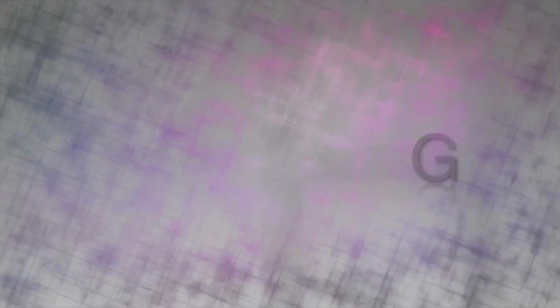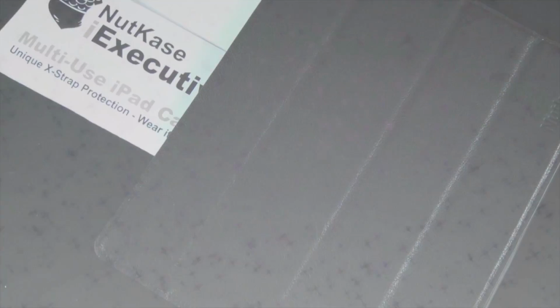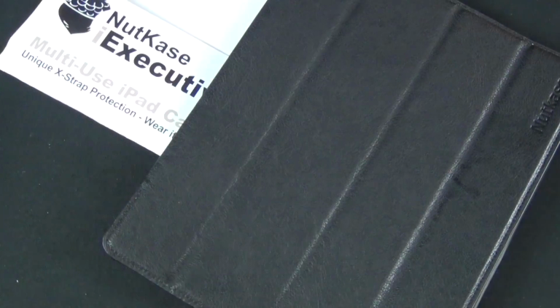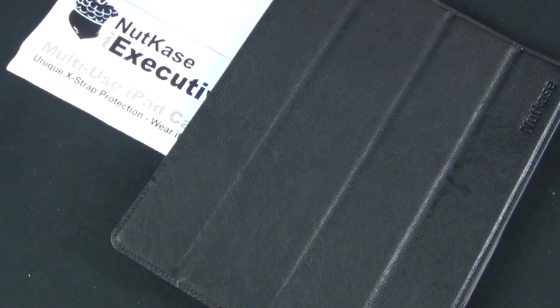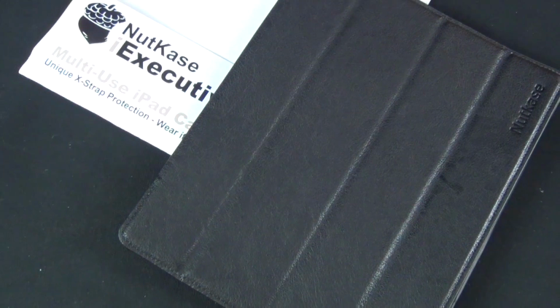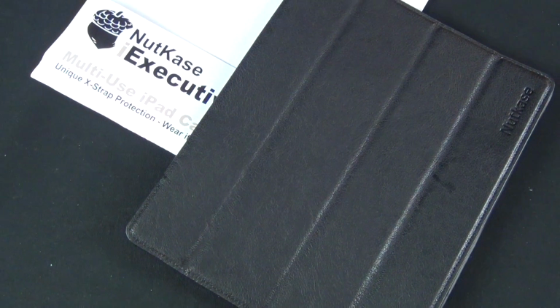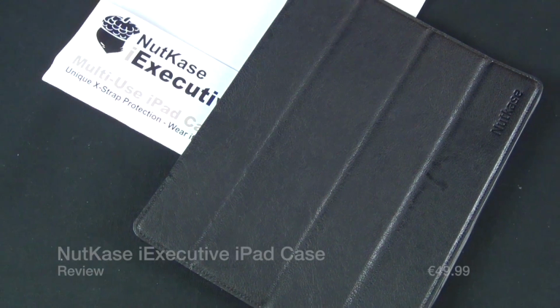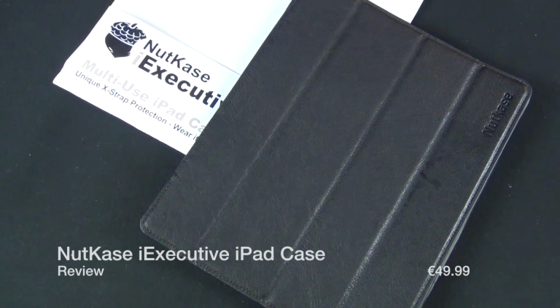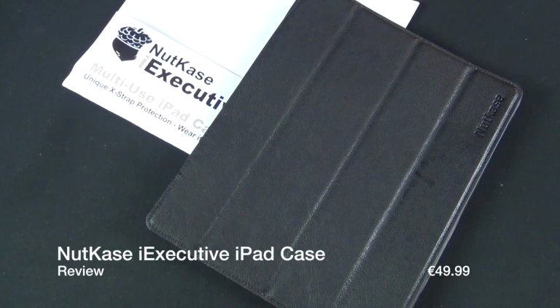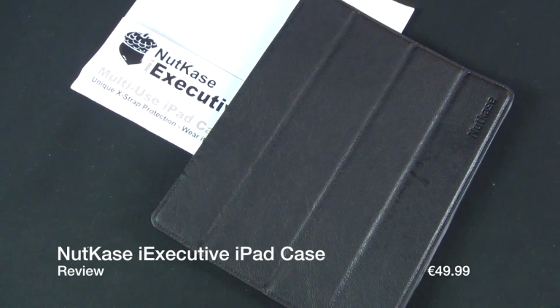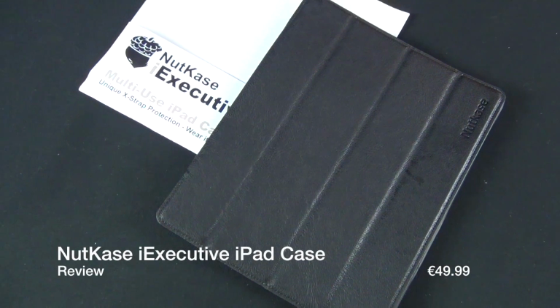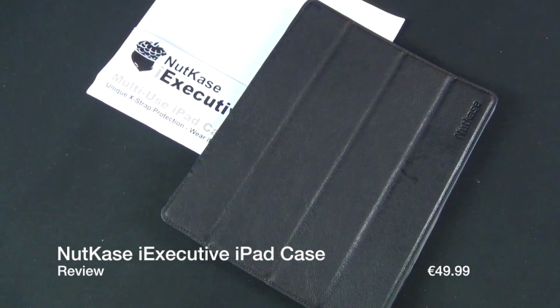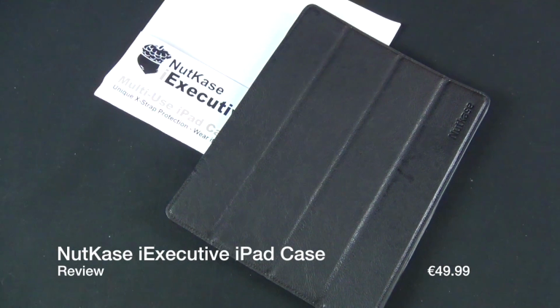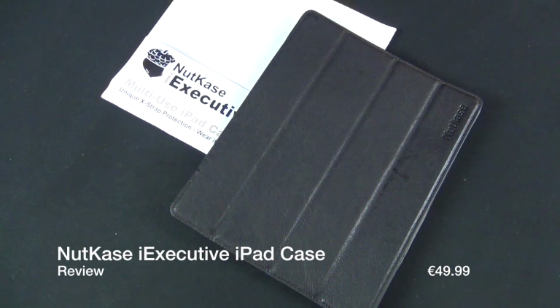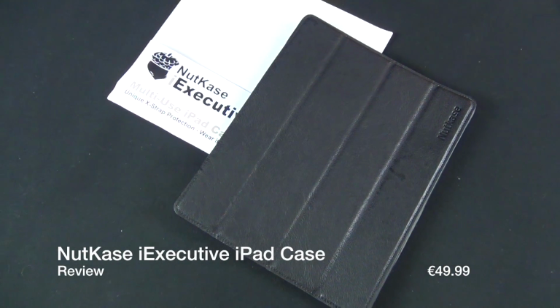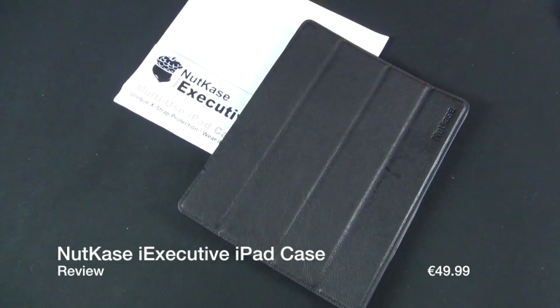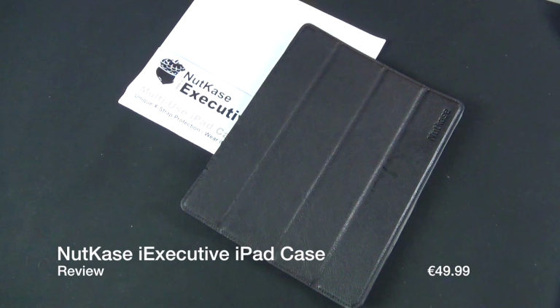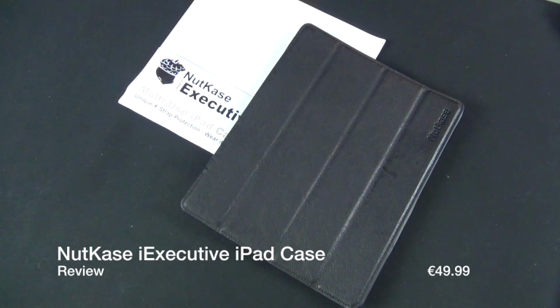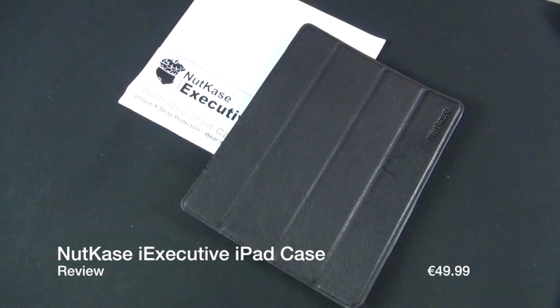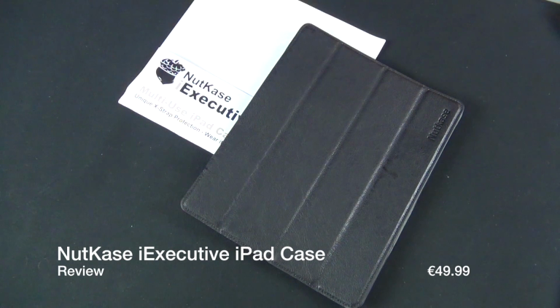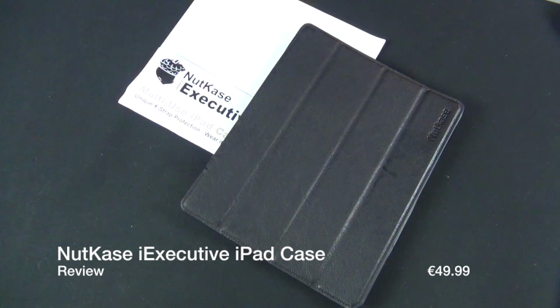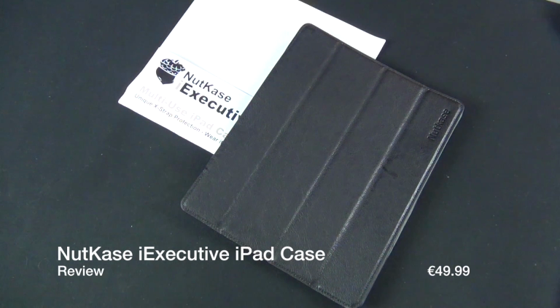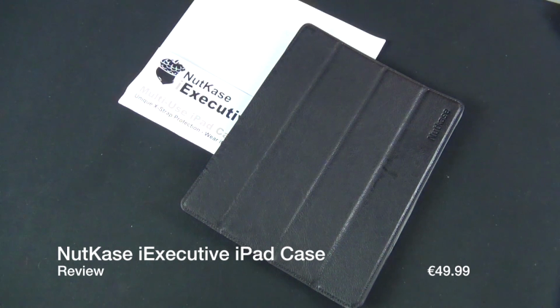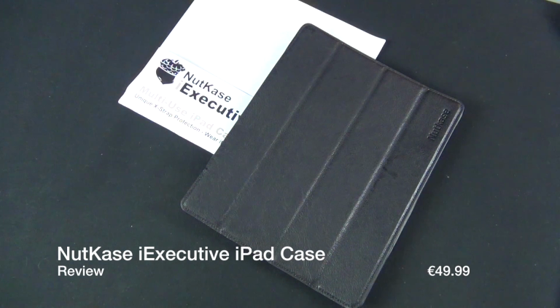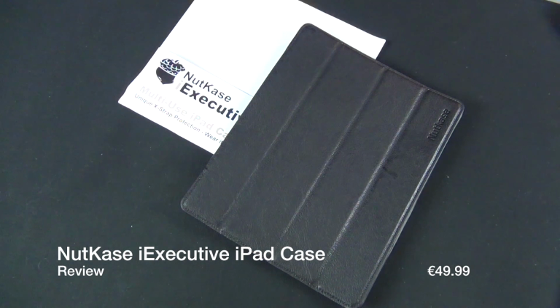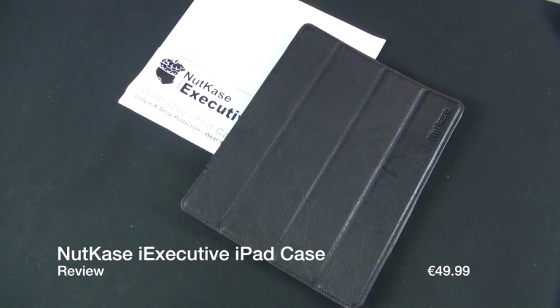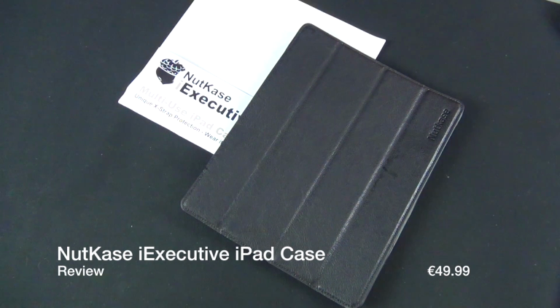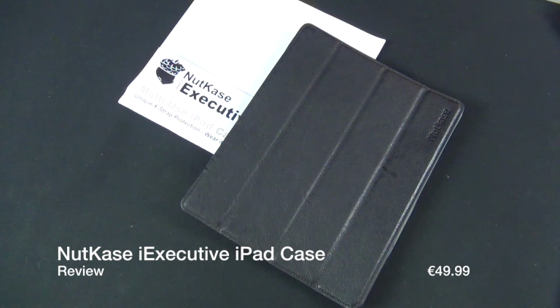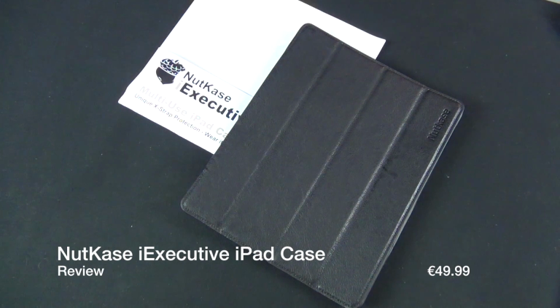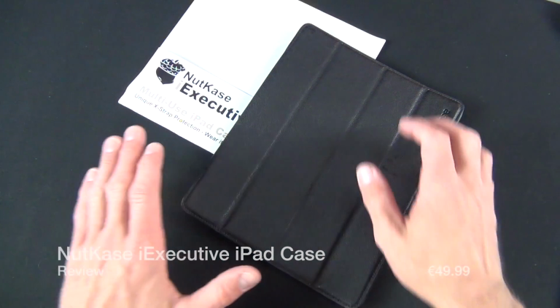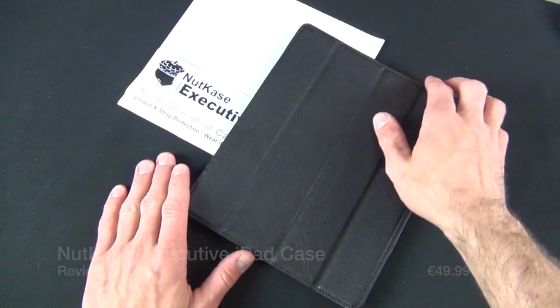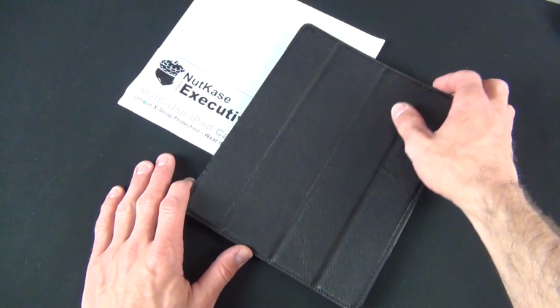What's up guys, this is Mike the Detroit Borg with a look at the Nutcase i-Executive — a folio style leather case for the iPad 2 and the new iPad, so it will work with both.